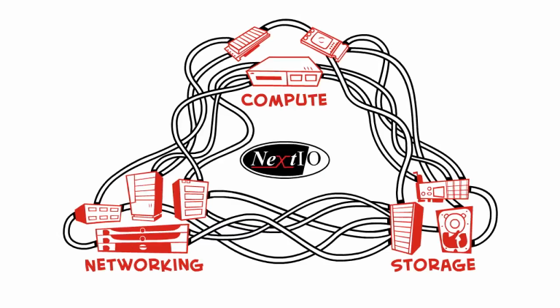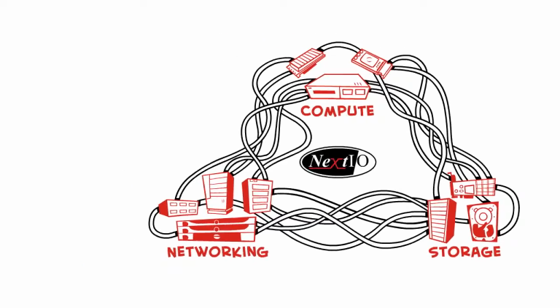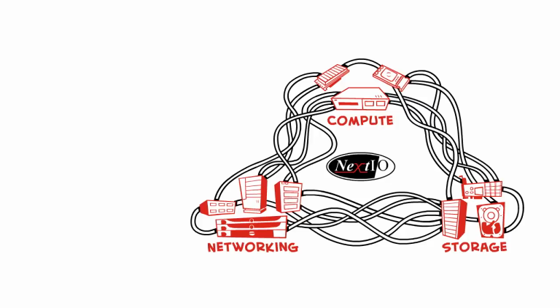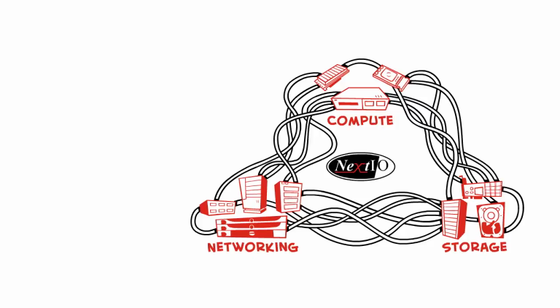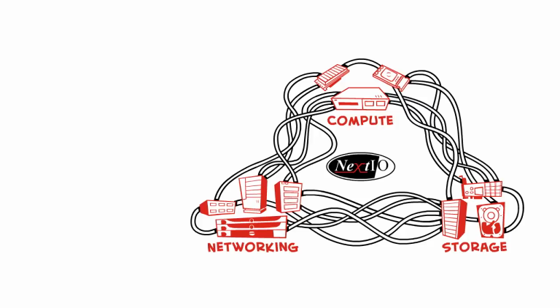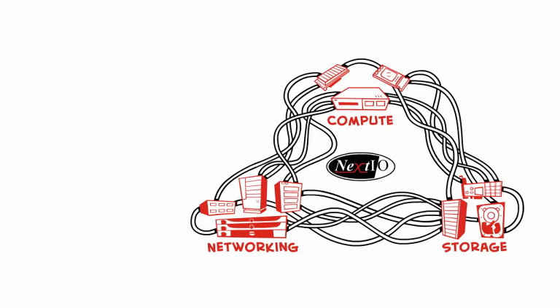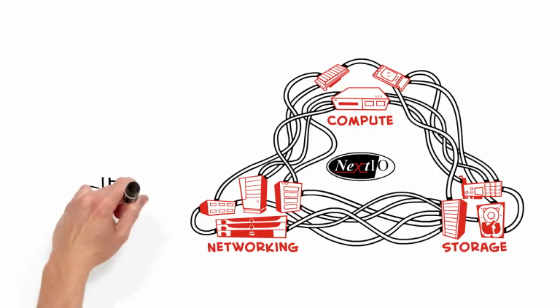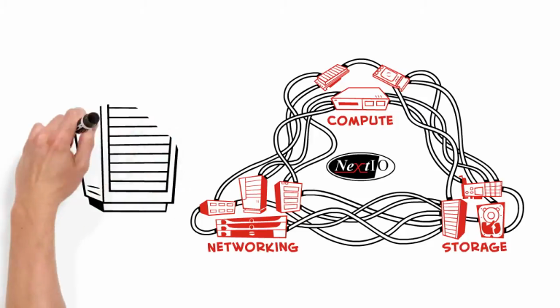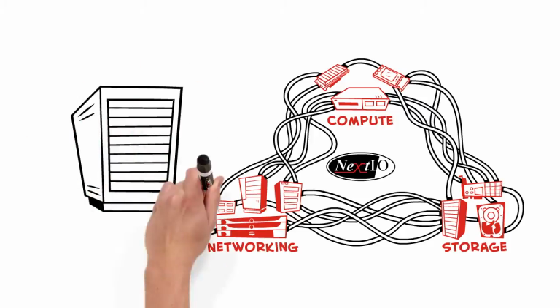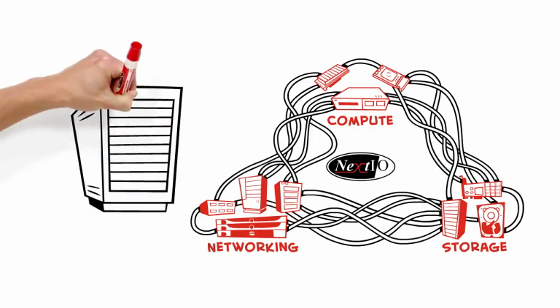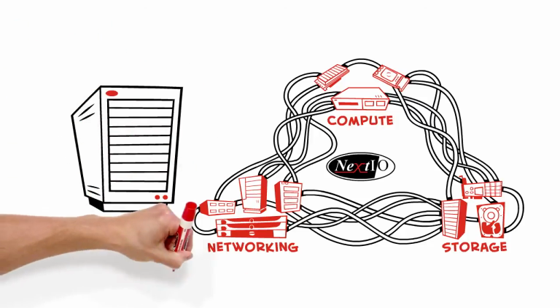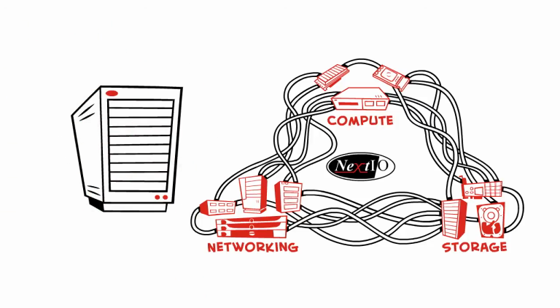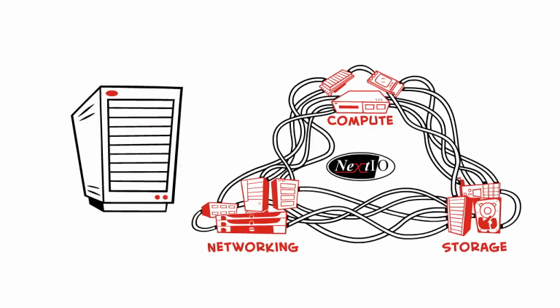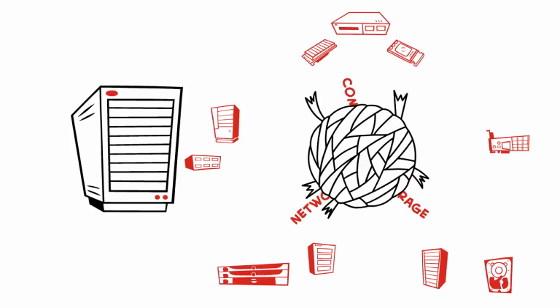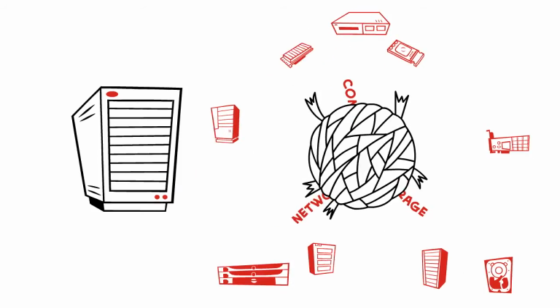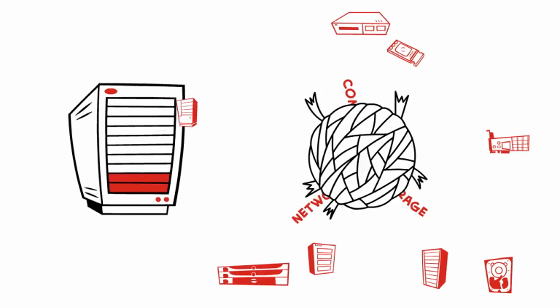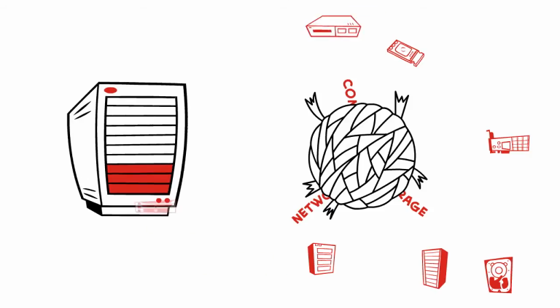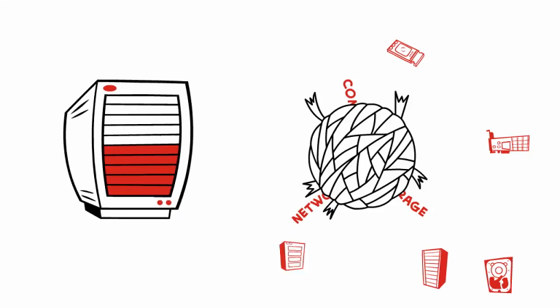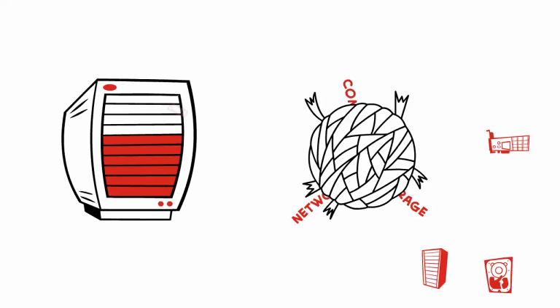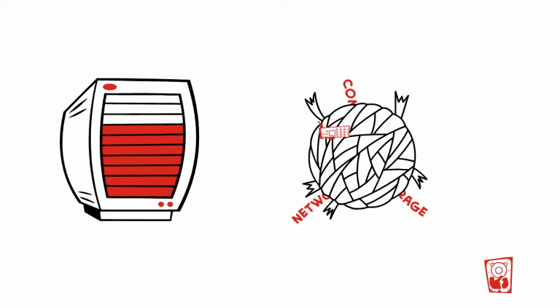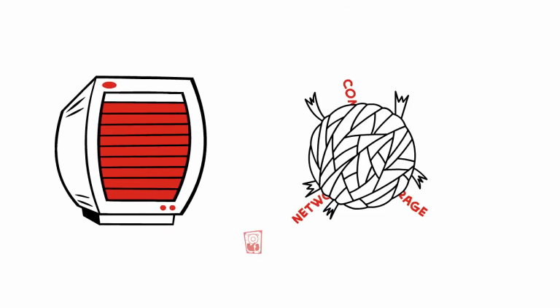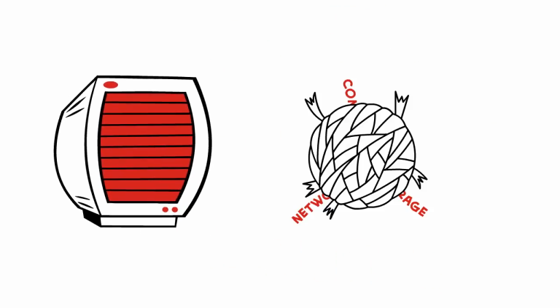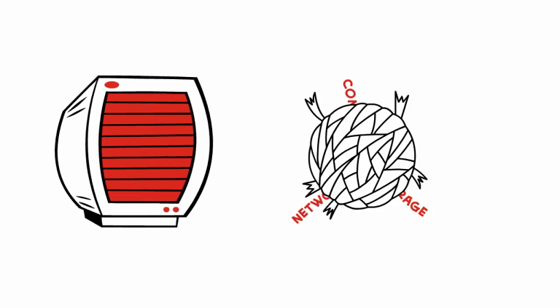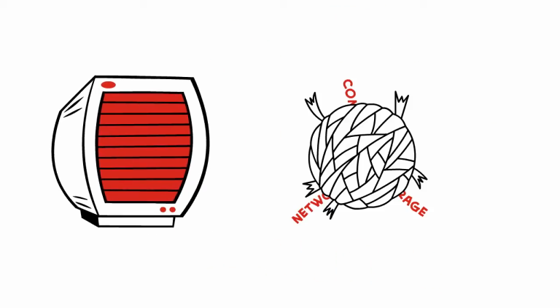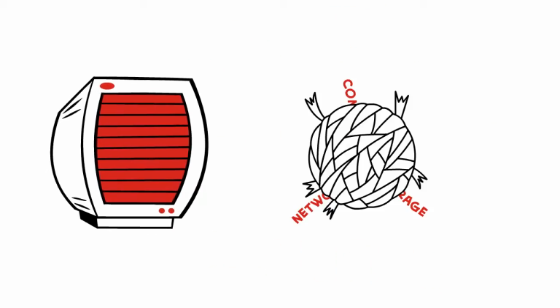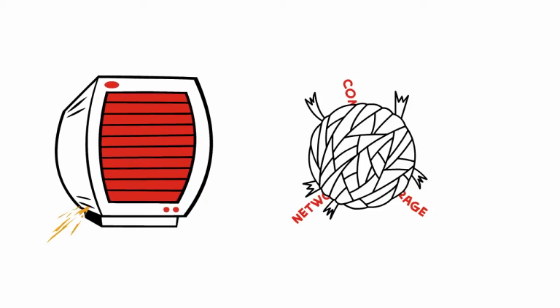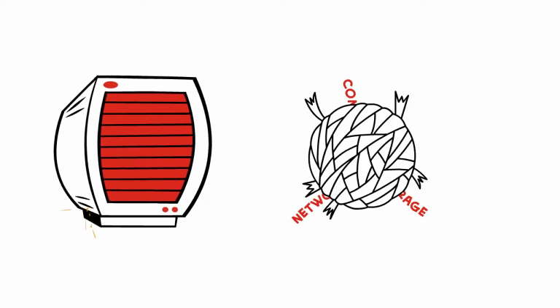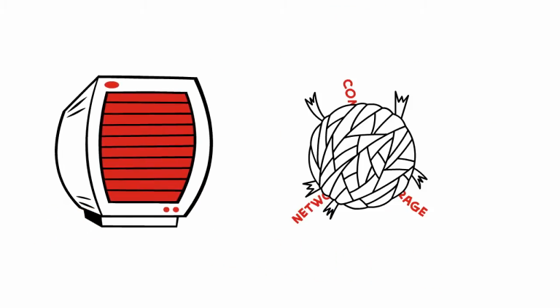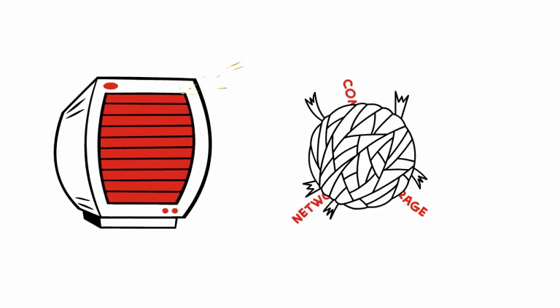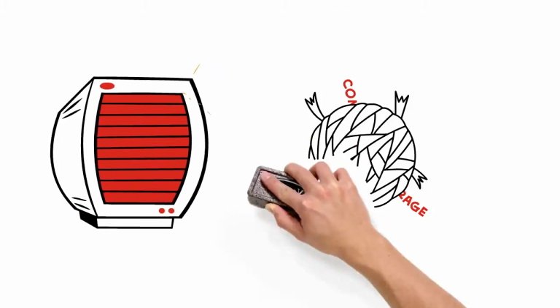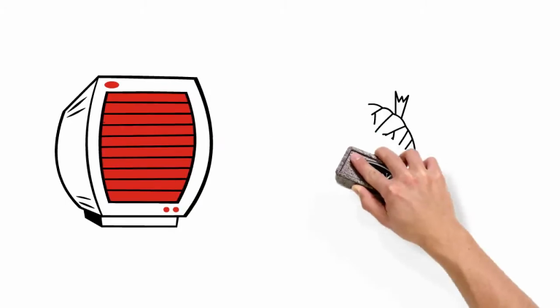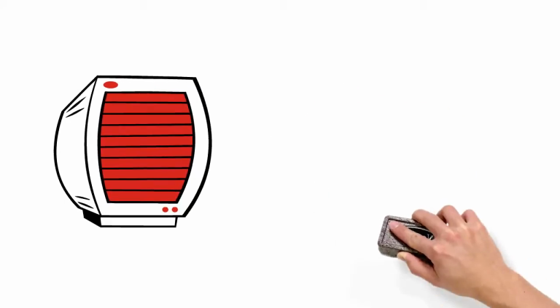NextIO has developed an innovative architecture that separates the compute from I/O. Traditional server racks have compute and I/O inside the same box. This creates islands of overpurchased and underutilized infrastructure.